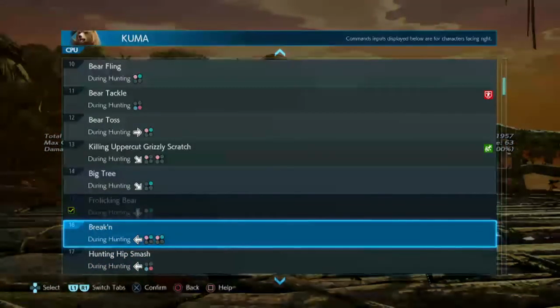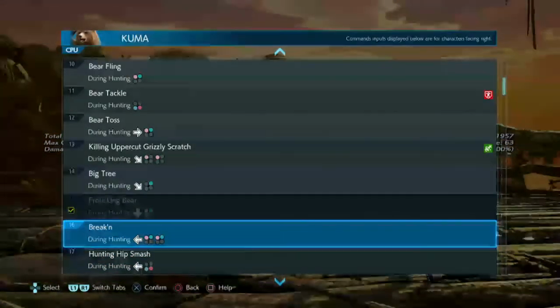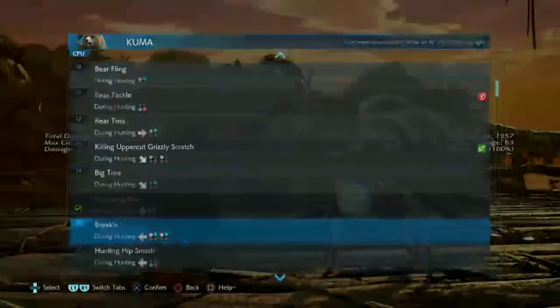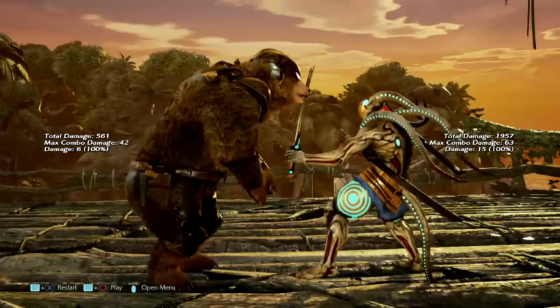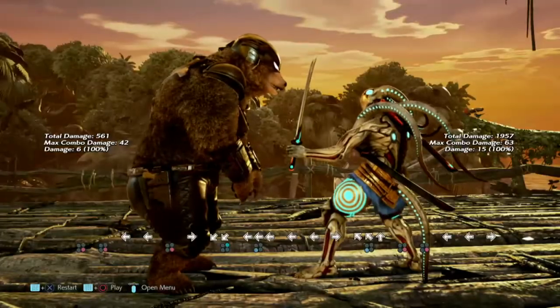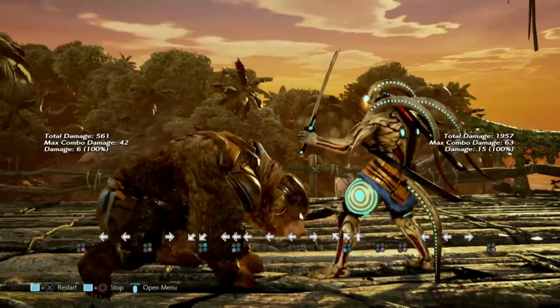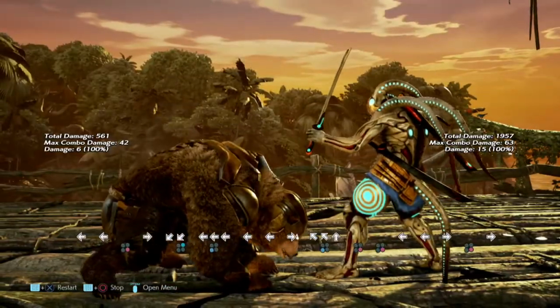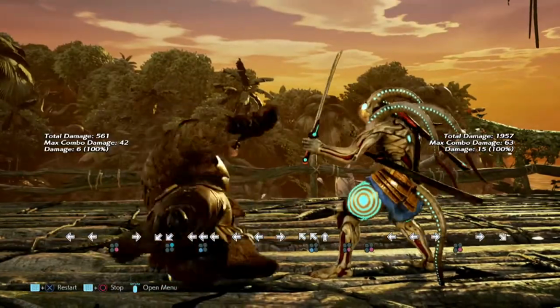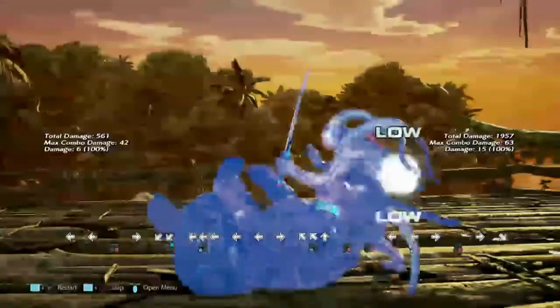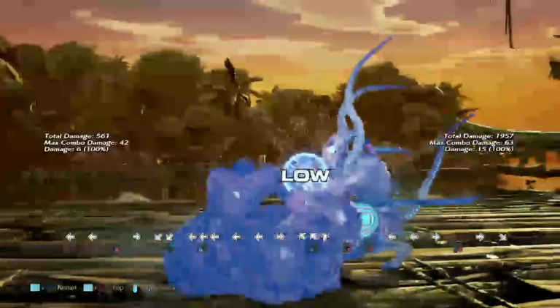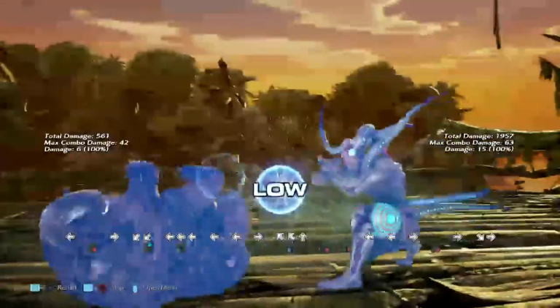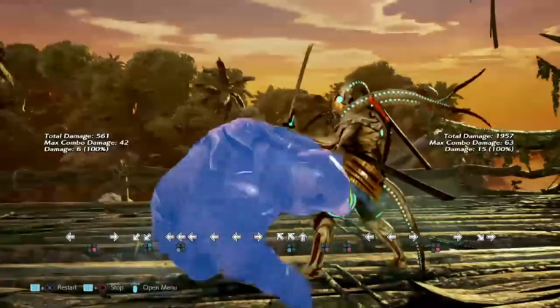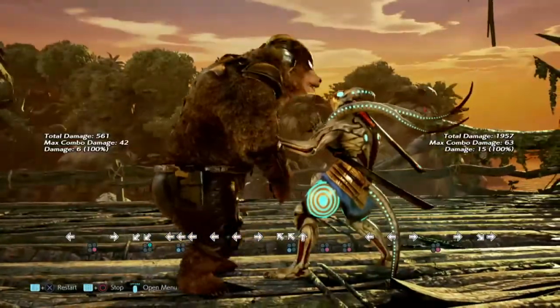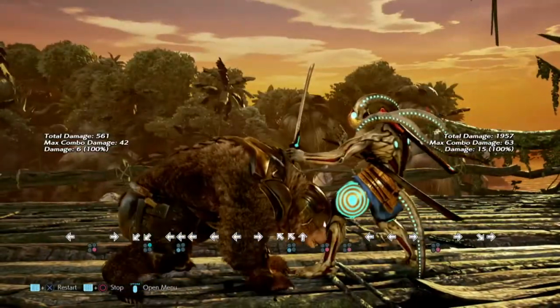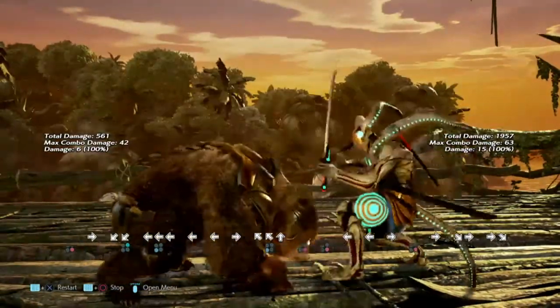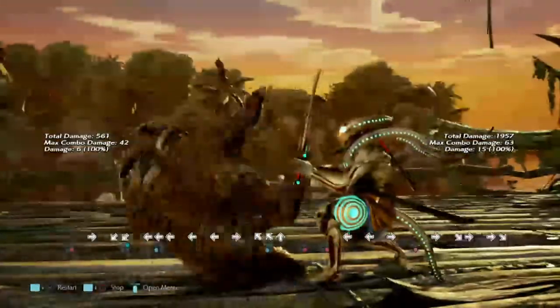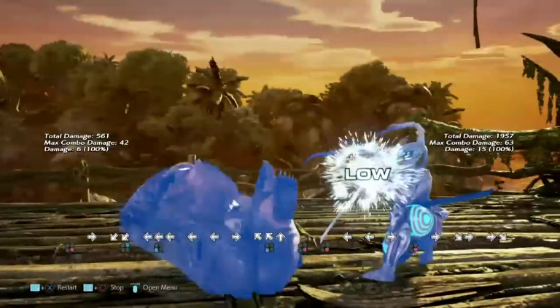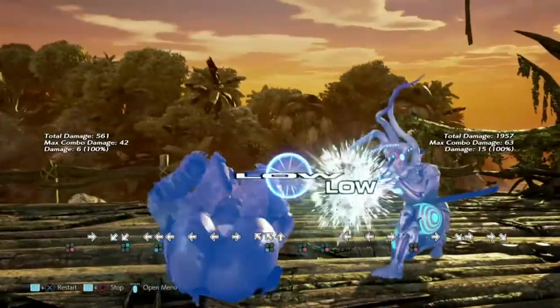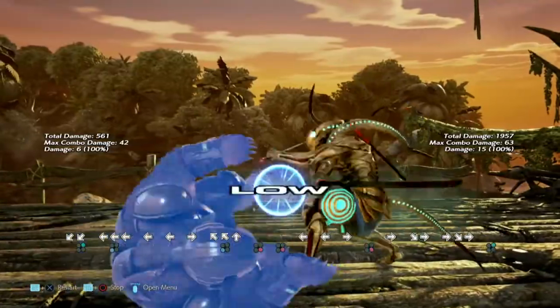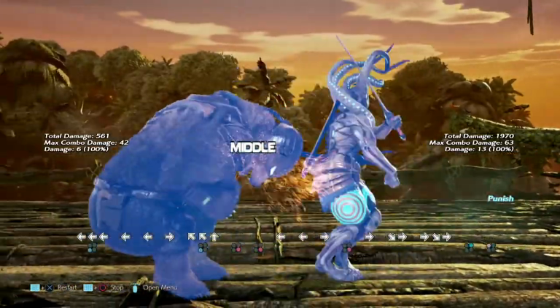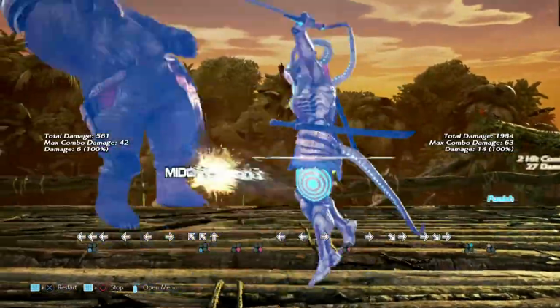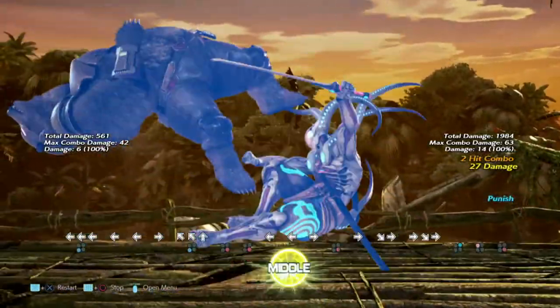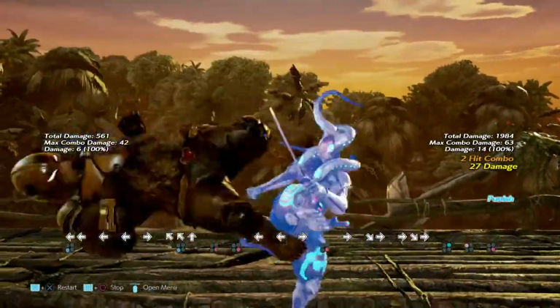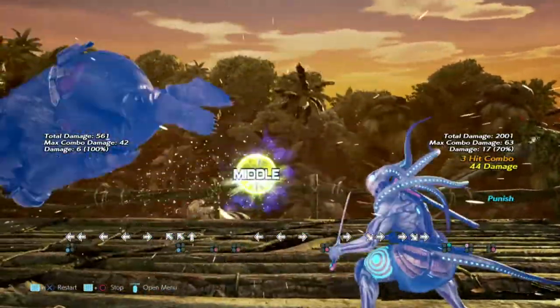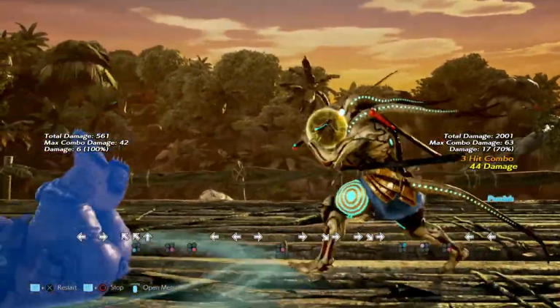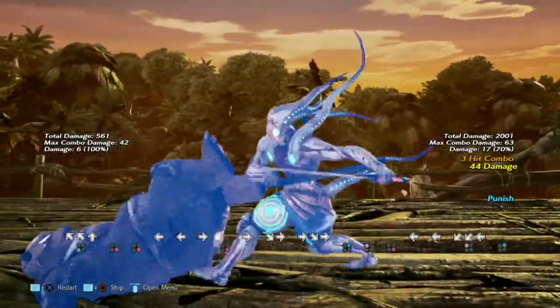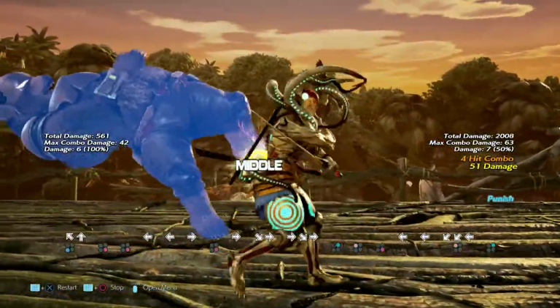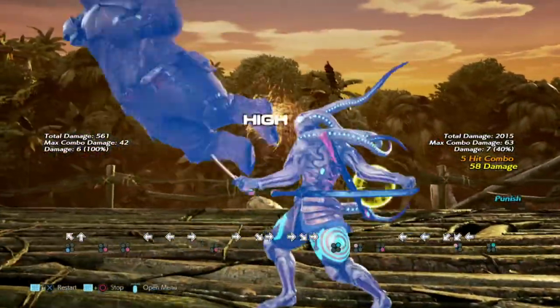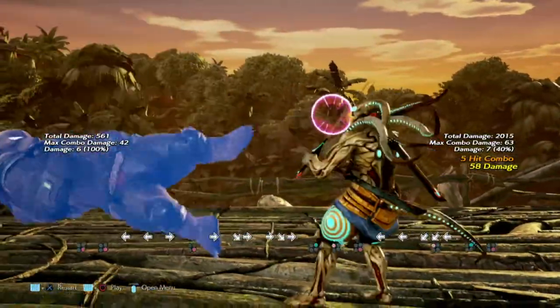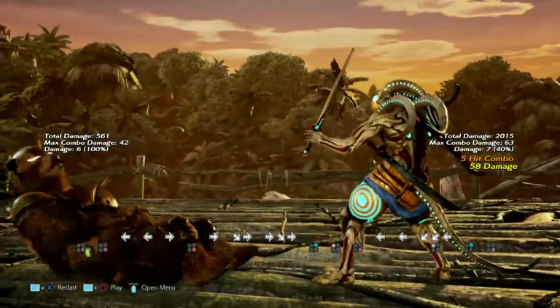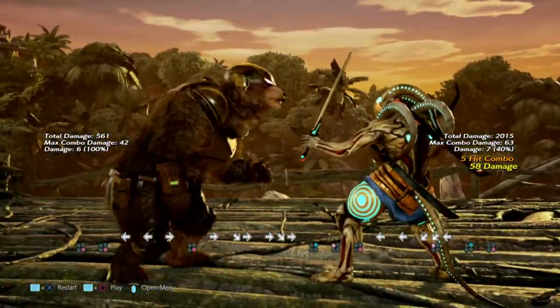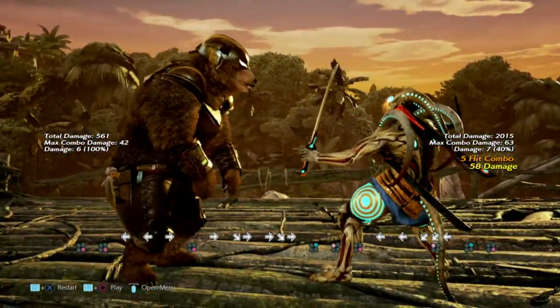Back 1+2 into 1+2 out of hunting stance — these are double lows and they are negative 15 on block. The rest of this move has him reversing into other stances.